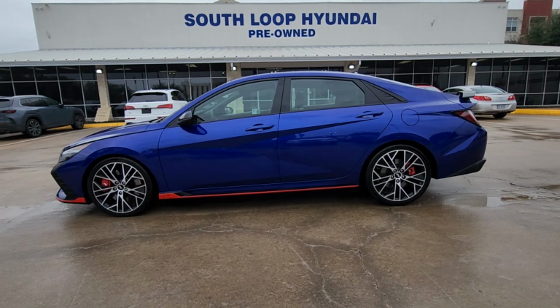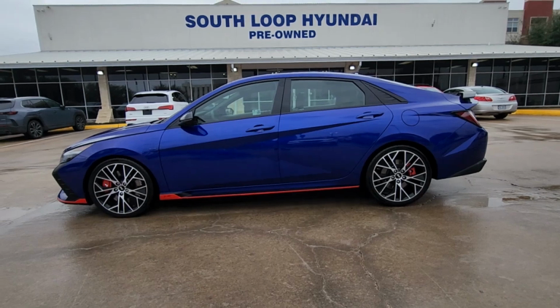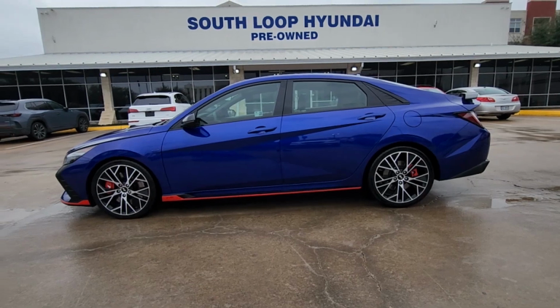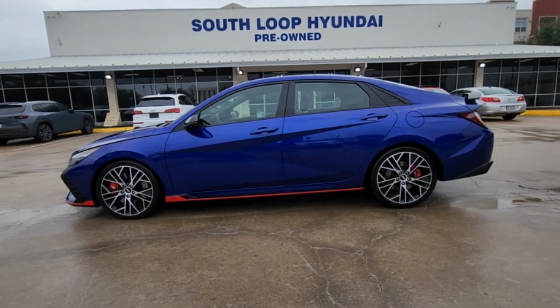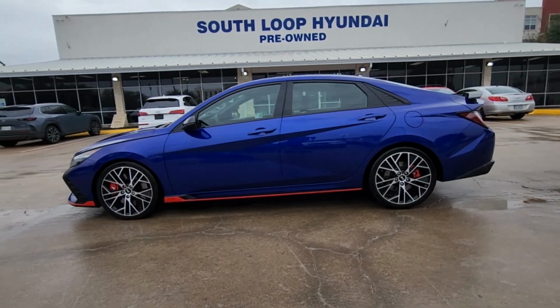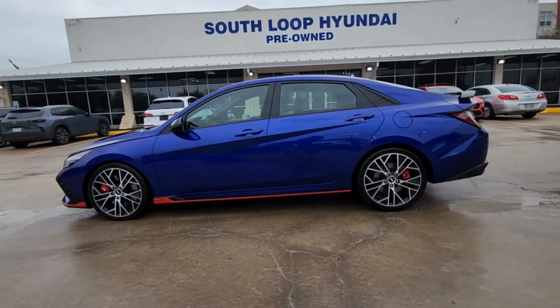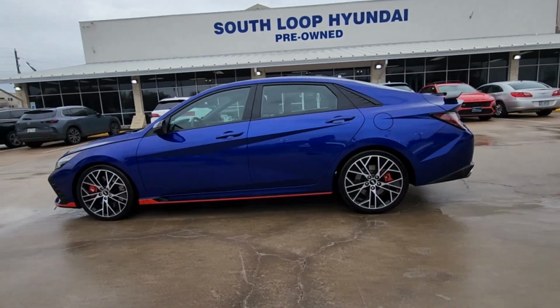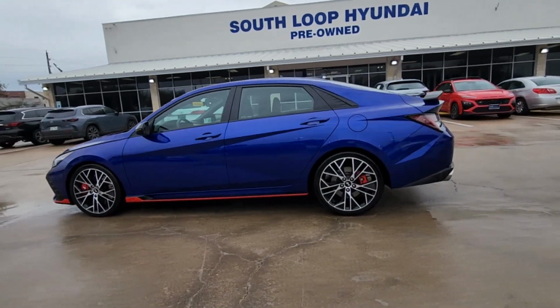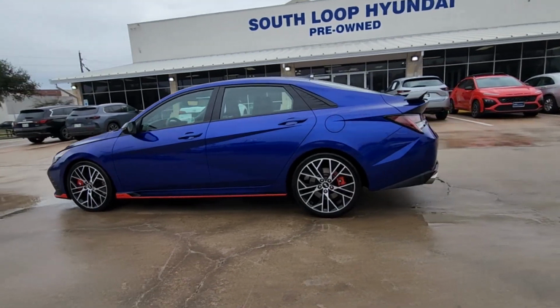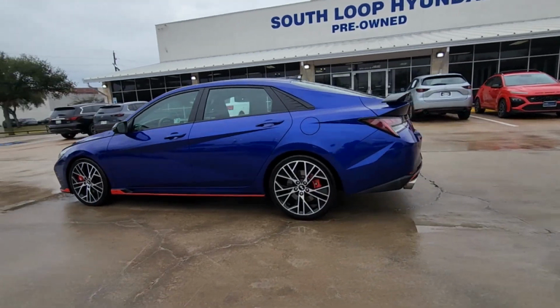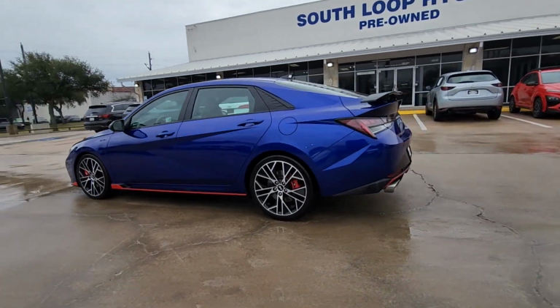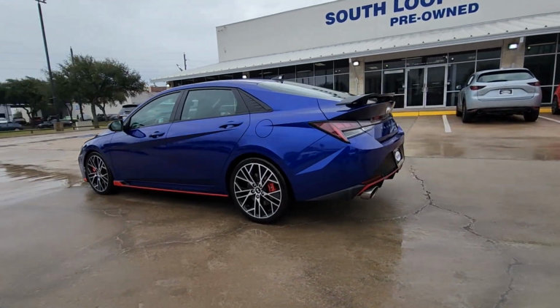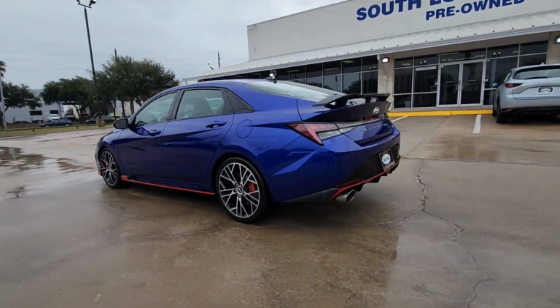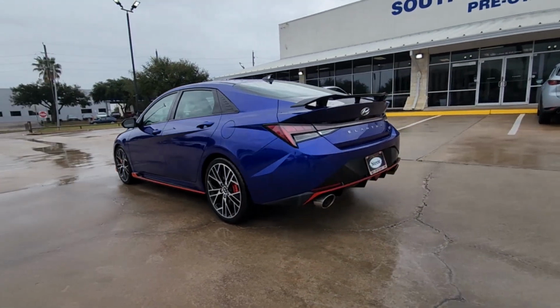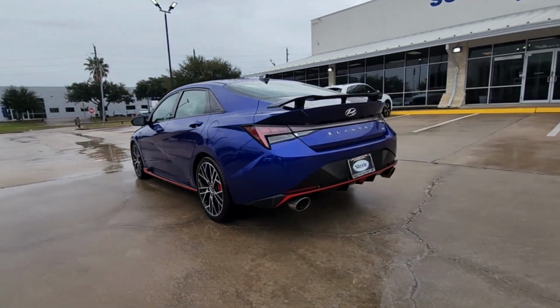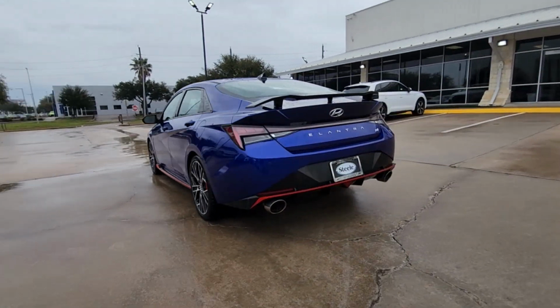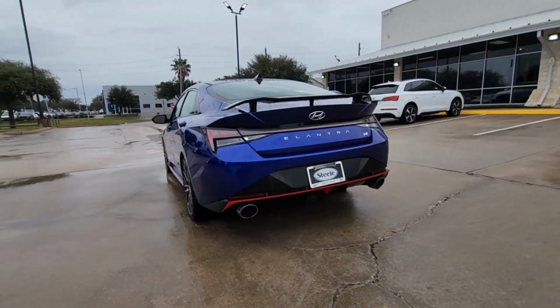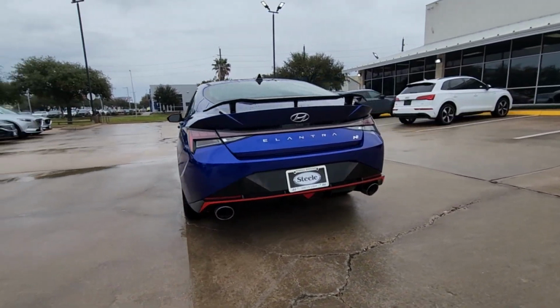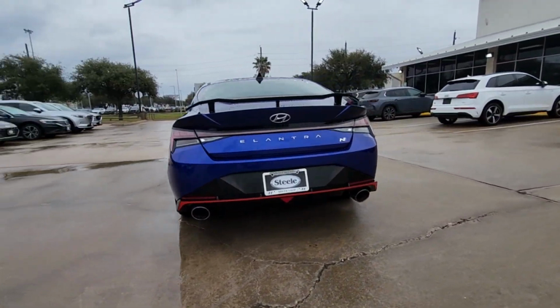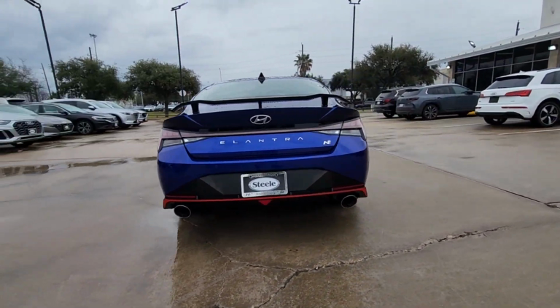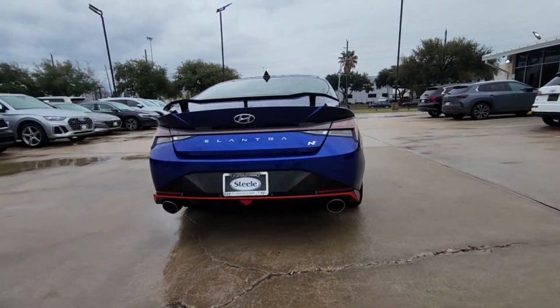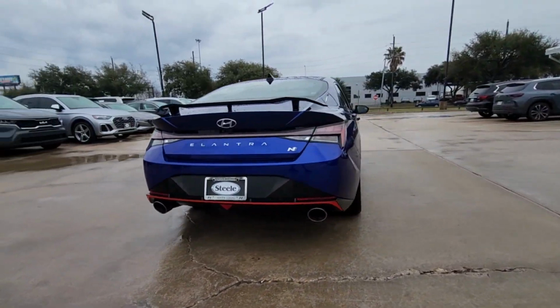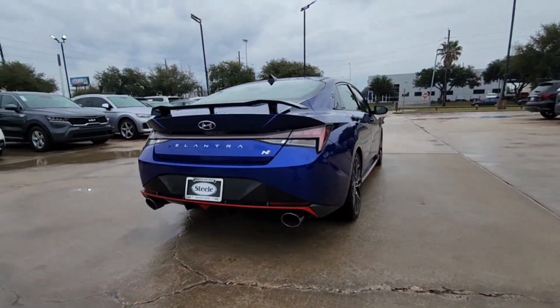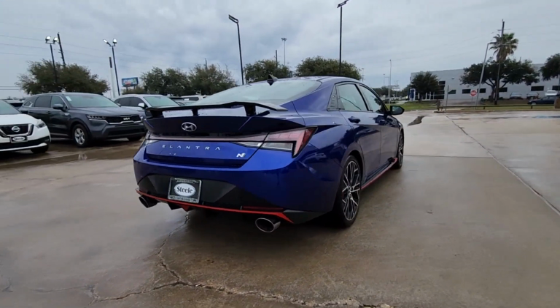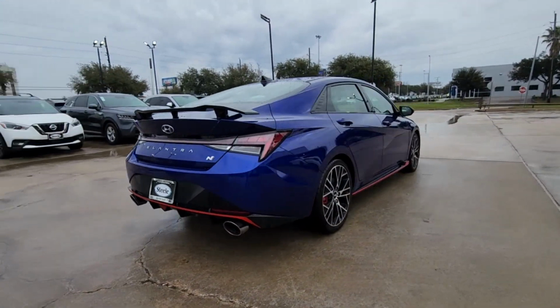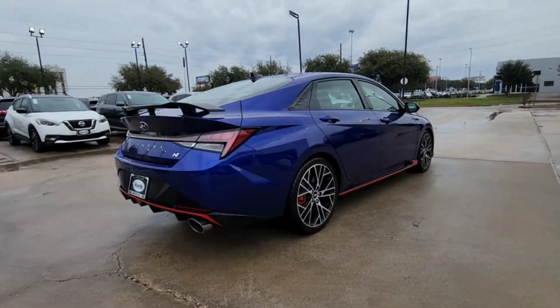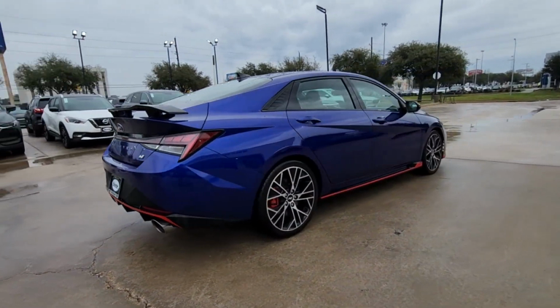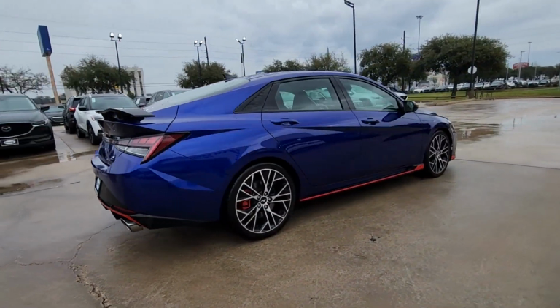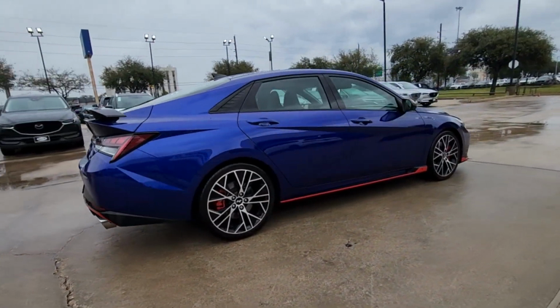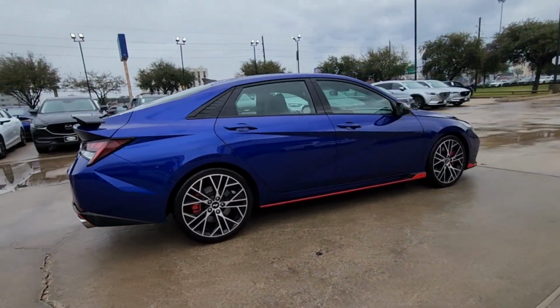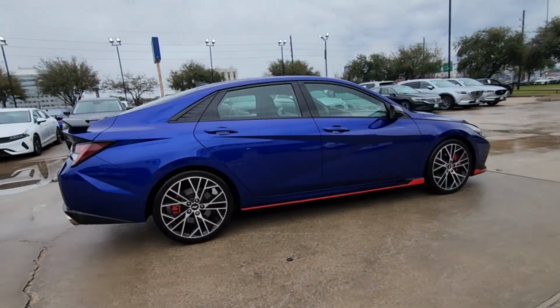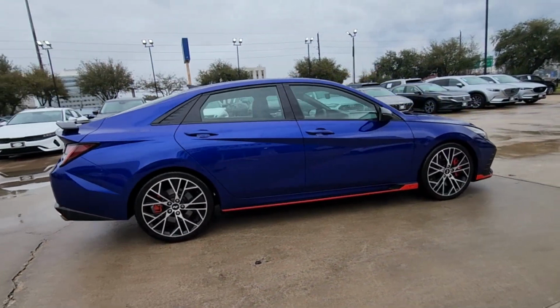Enjoy the view of this 2023 Audi RS e-tron GT. With less than 5,000 miles on the odometer, this vehicle provides excellent value.